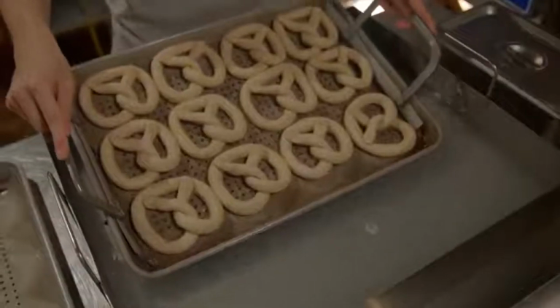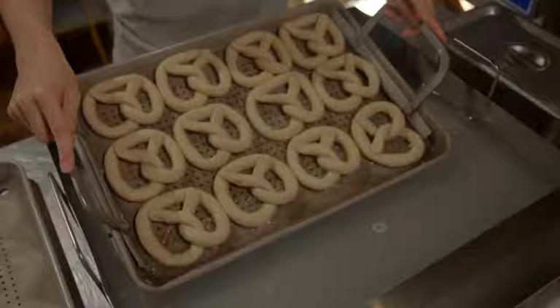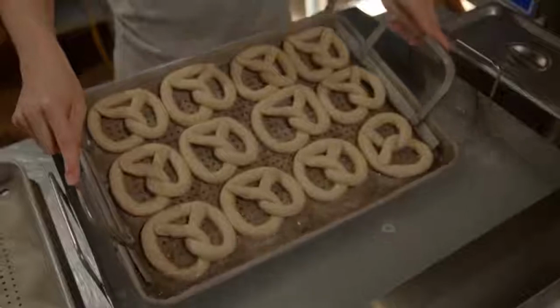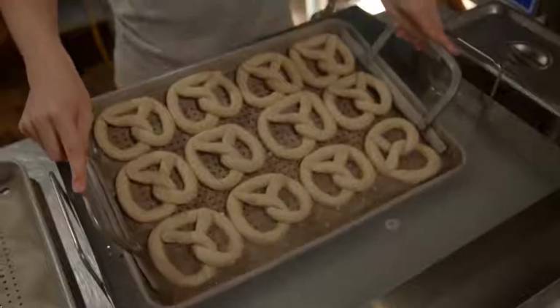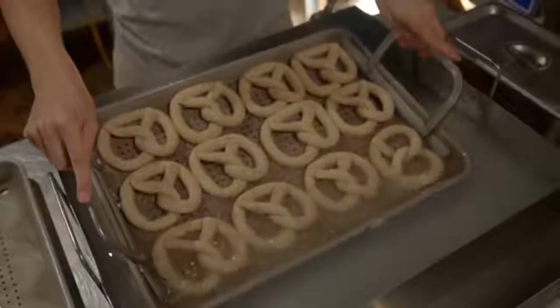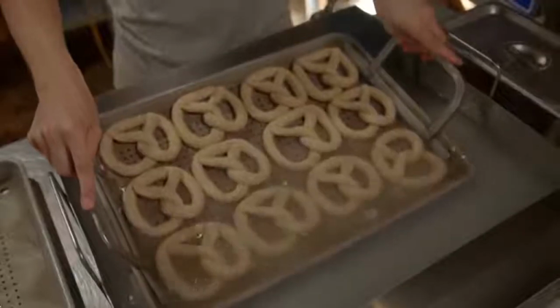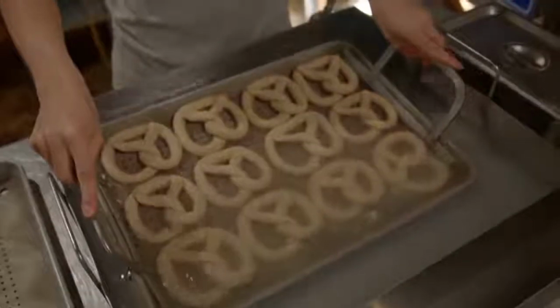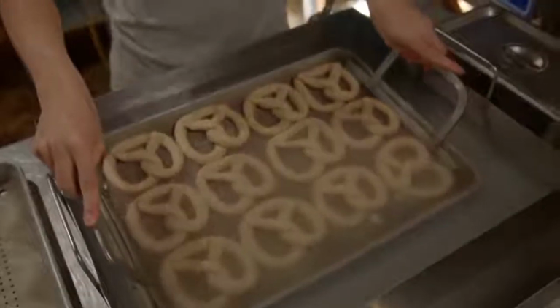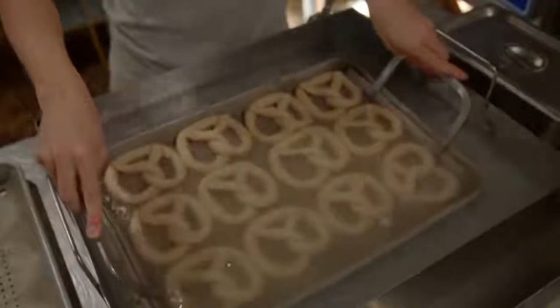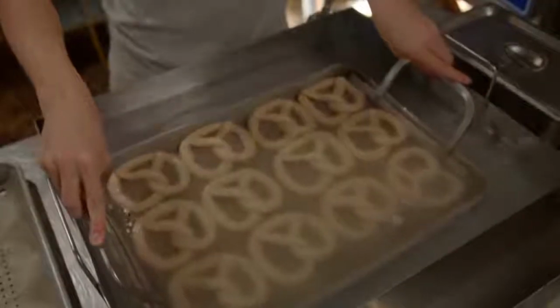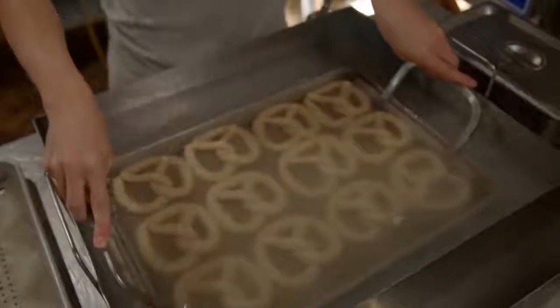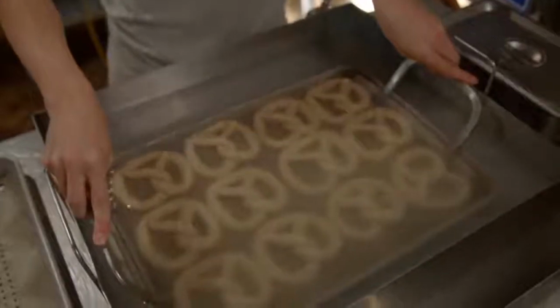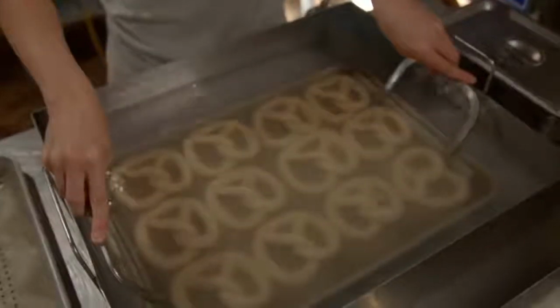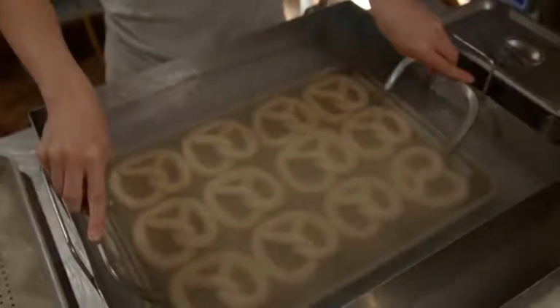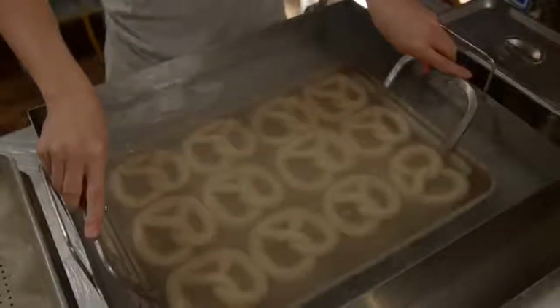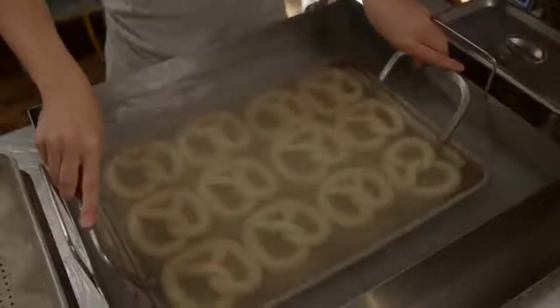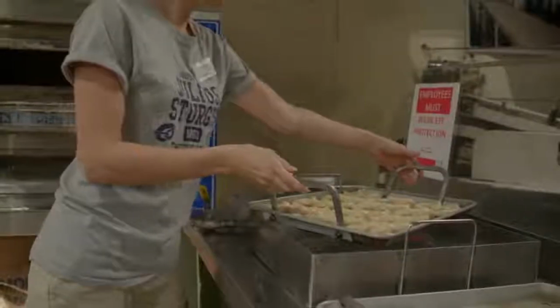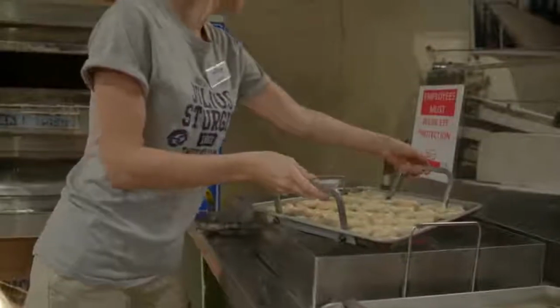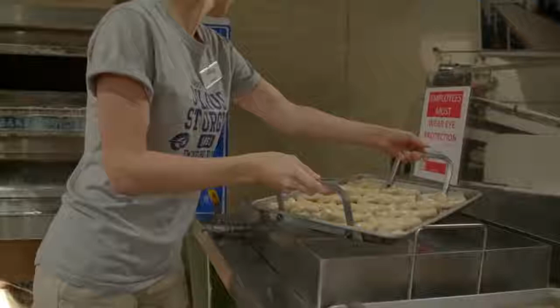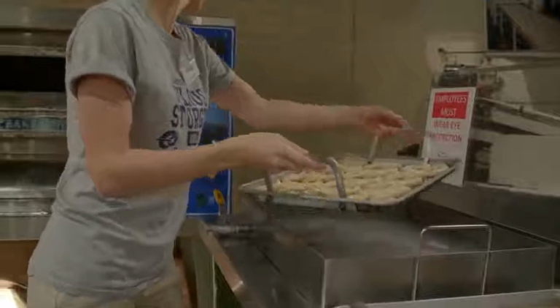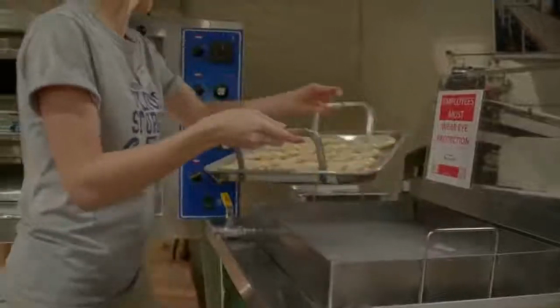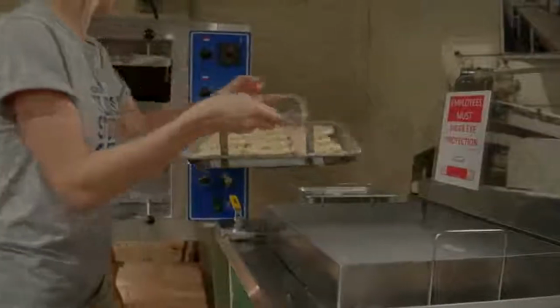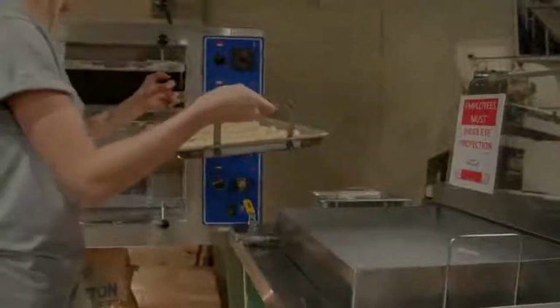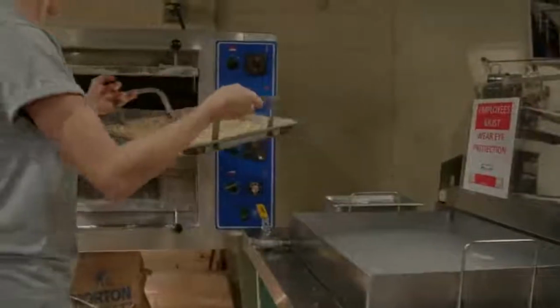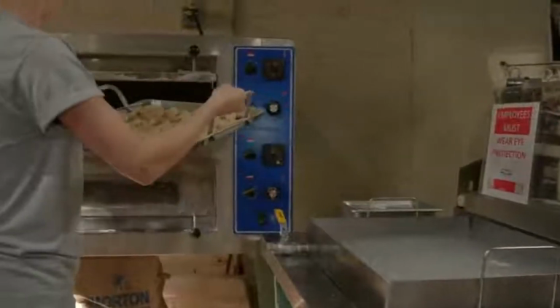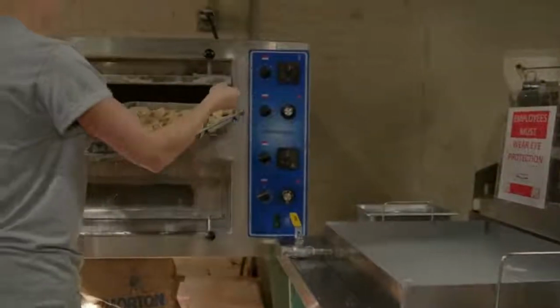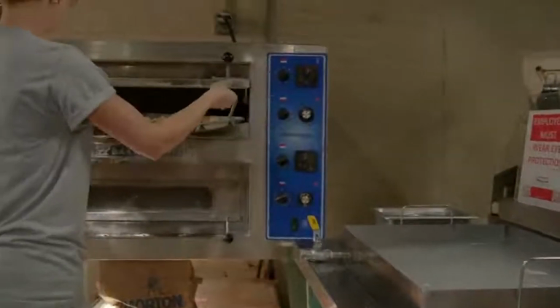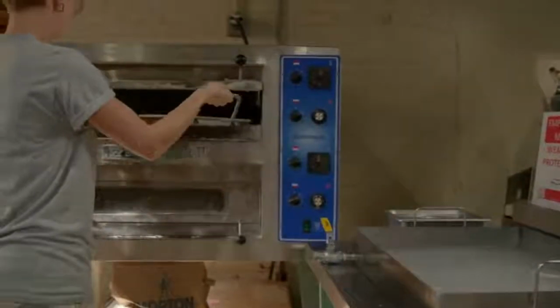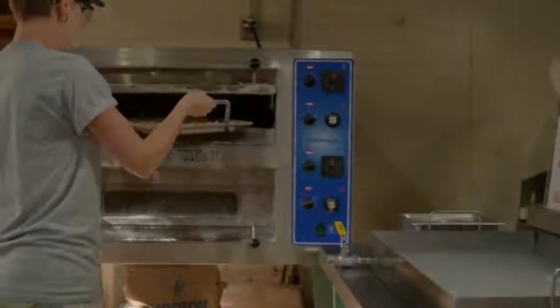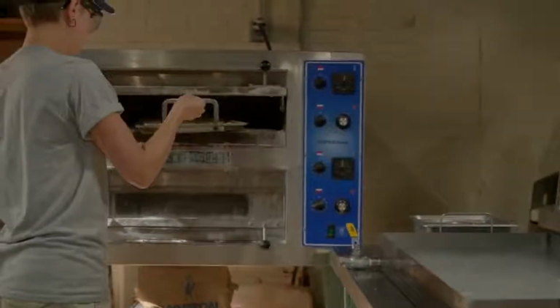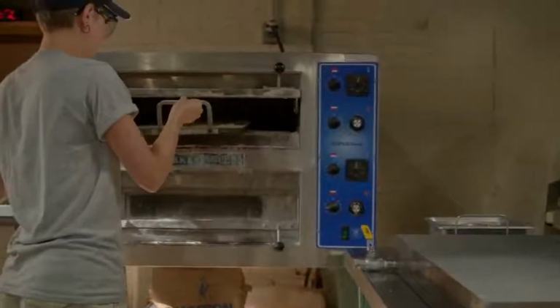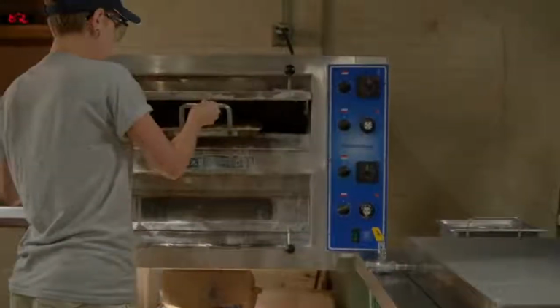Julia Sturgis also uses a caustic dipping sauce to give the pretzel a nice brown color. Preheat your oven to 450 degrees and bake for 6 to 8 minutes.